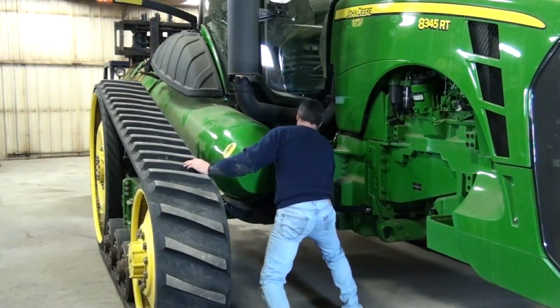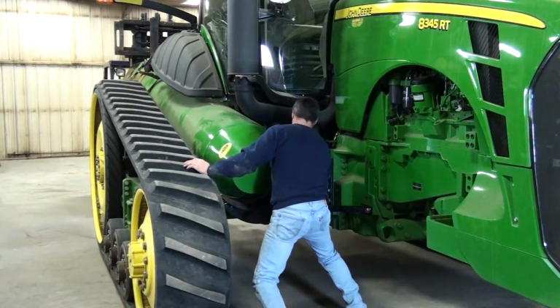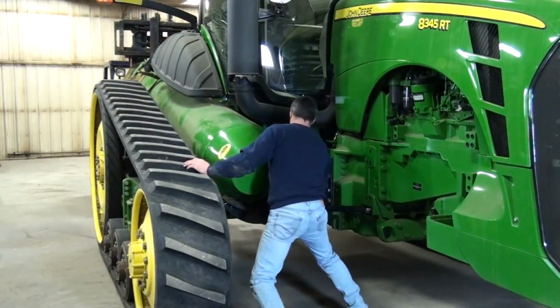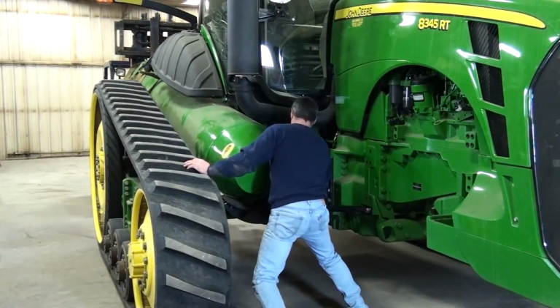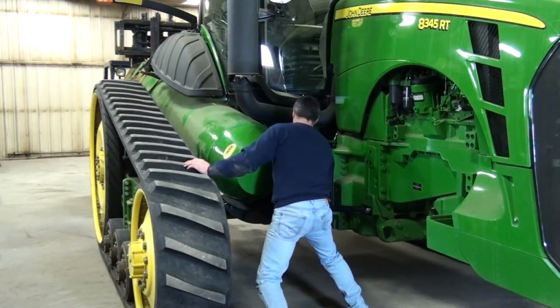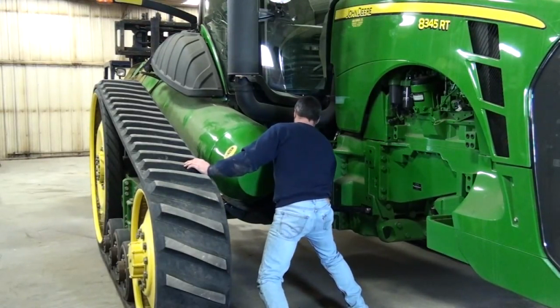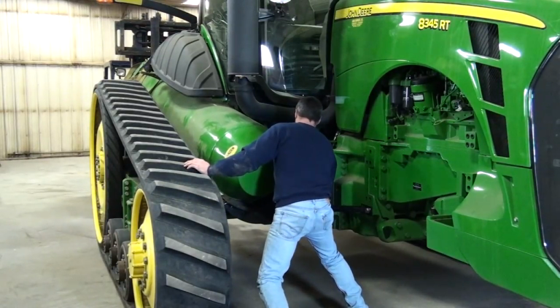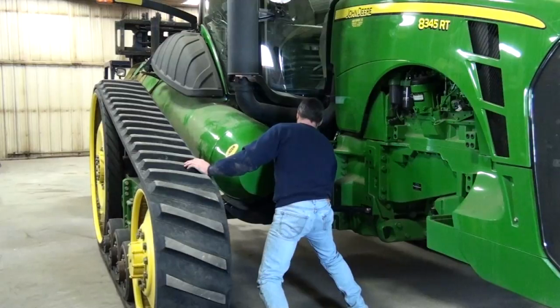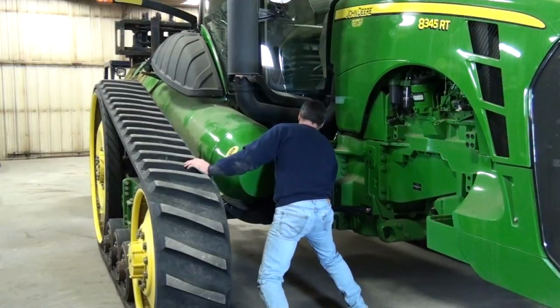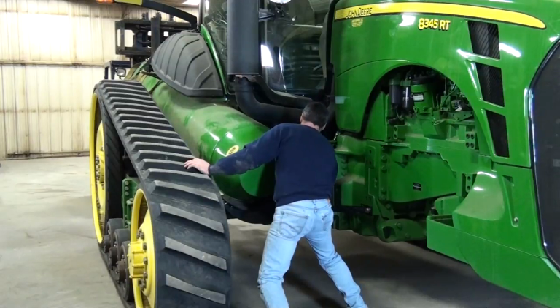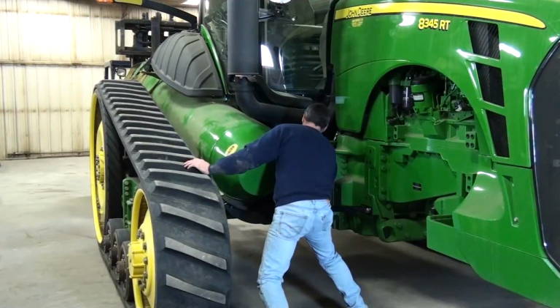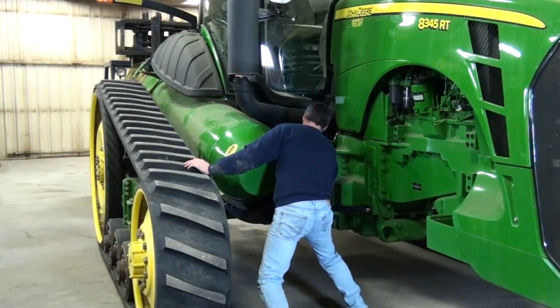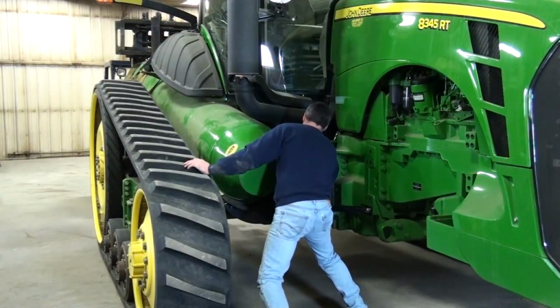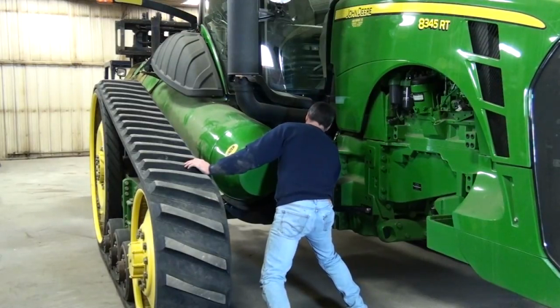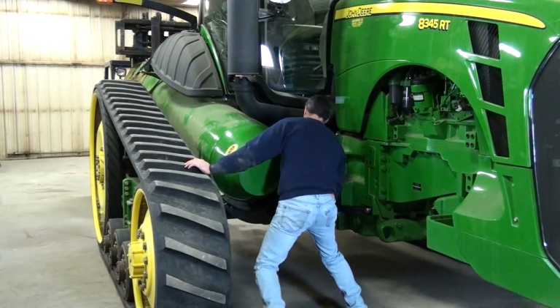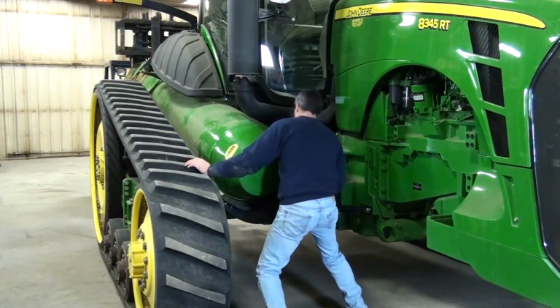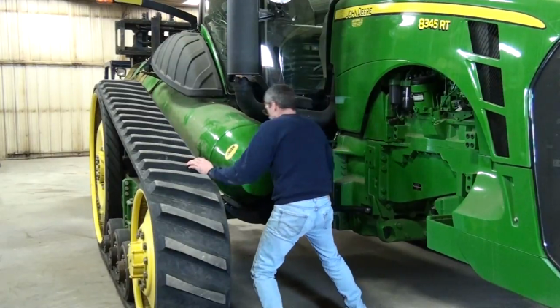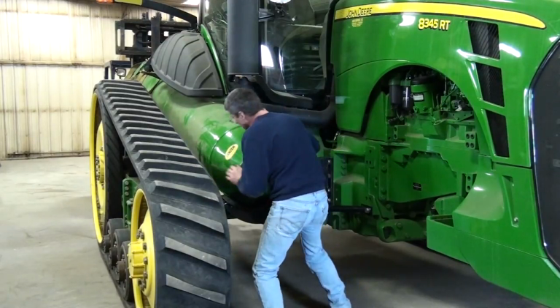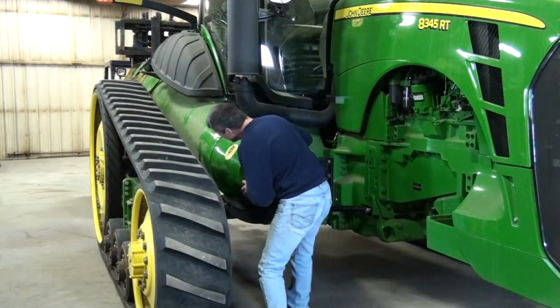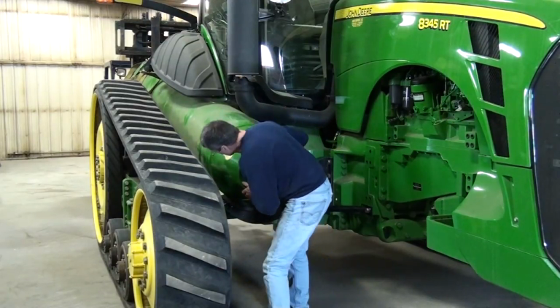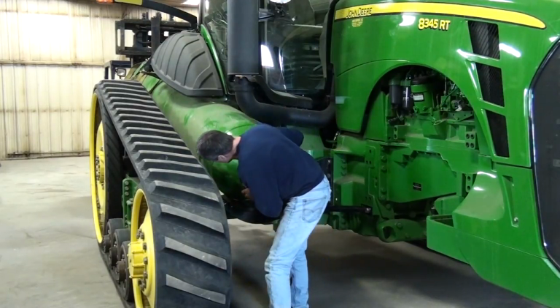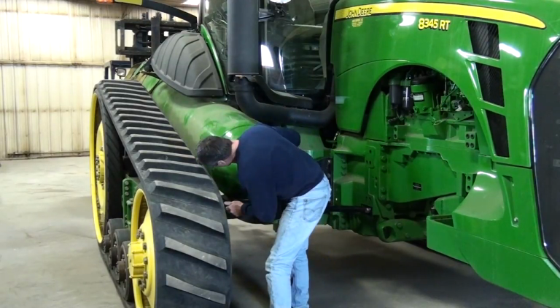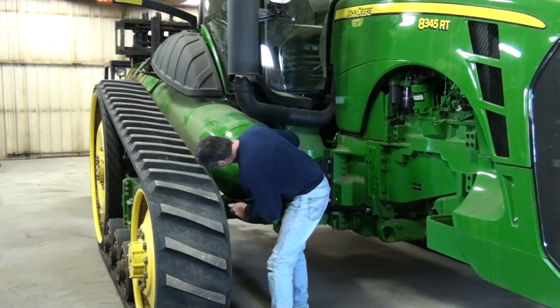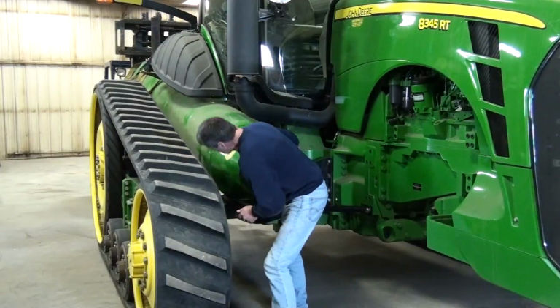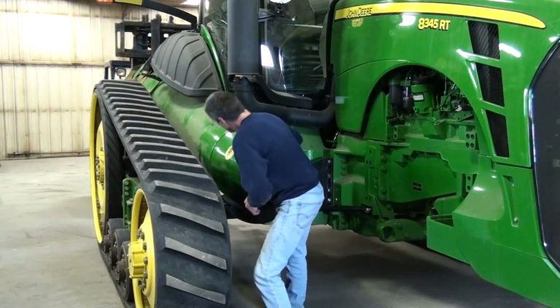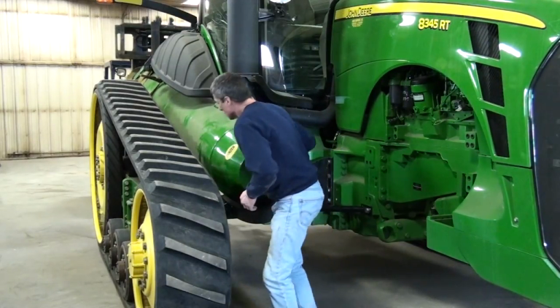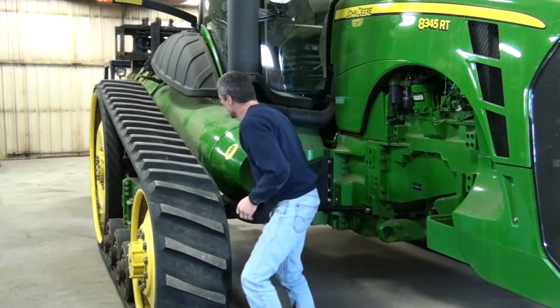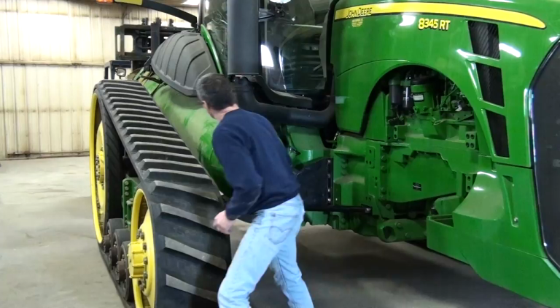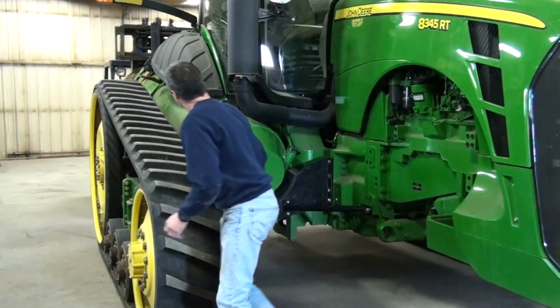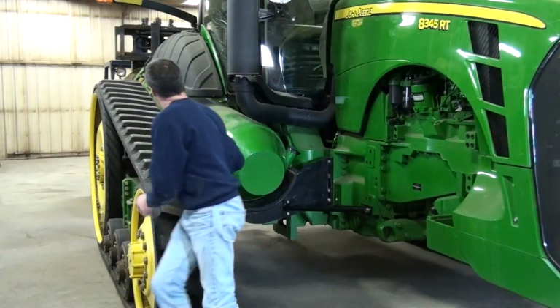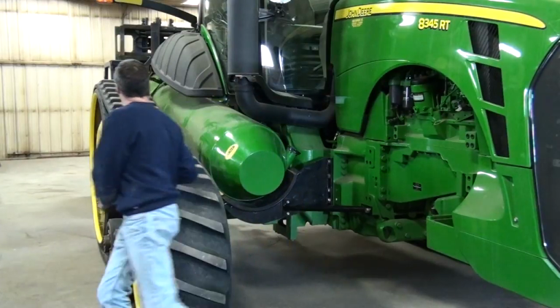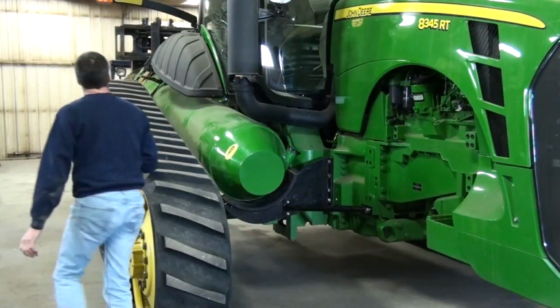Are we sitting in that front saddle? Yeah, we're right by the saw. Now we're going to take the forklift away.